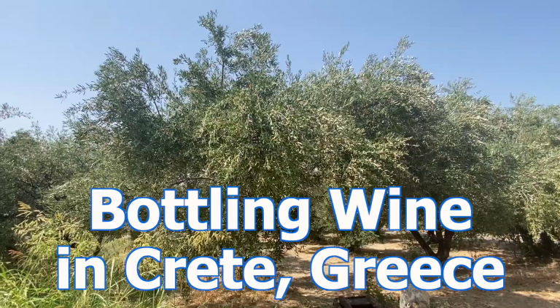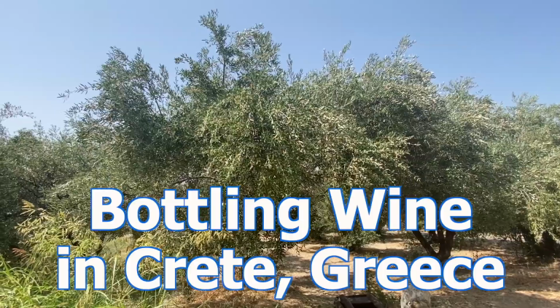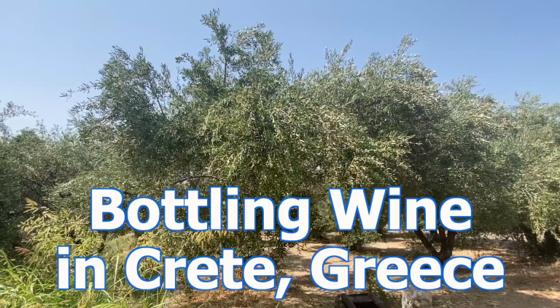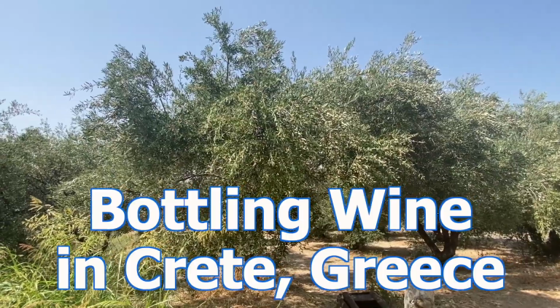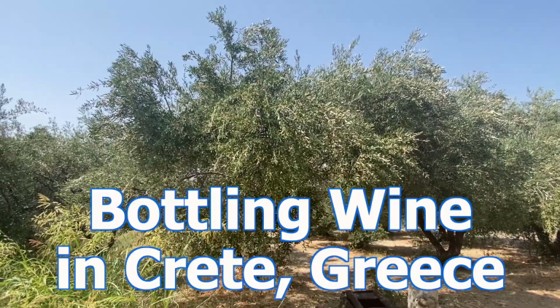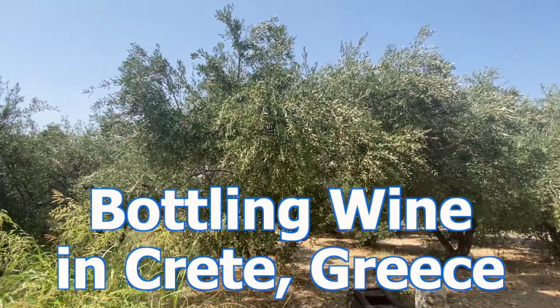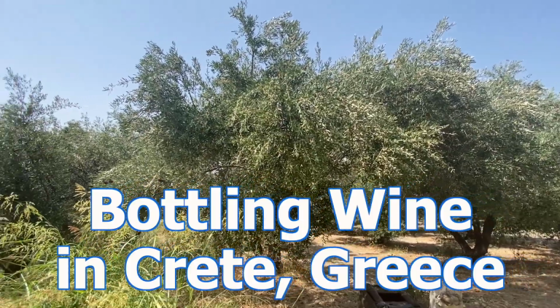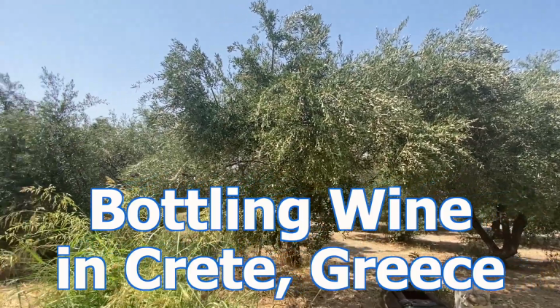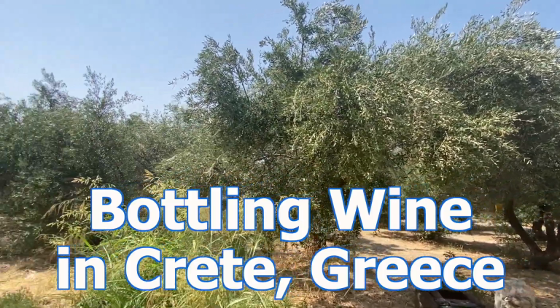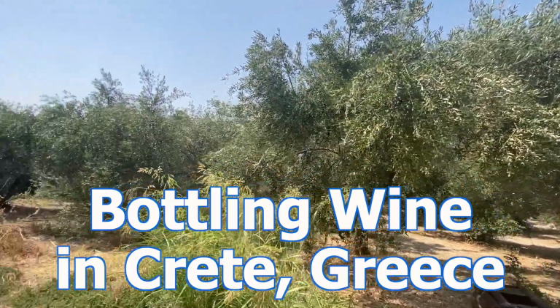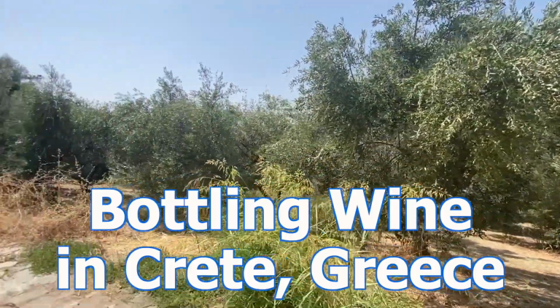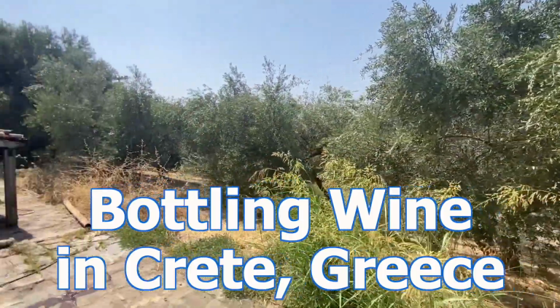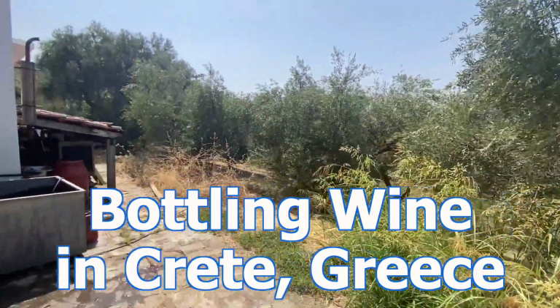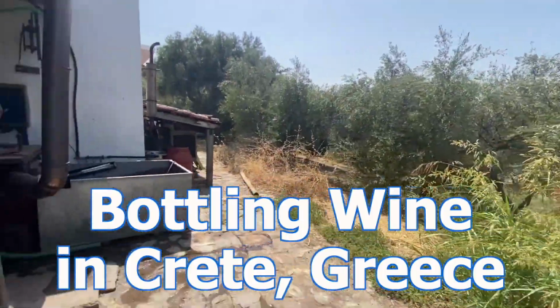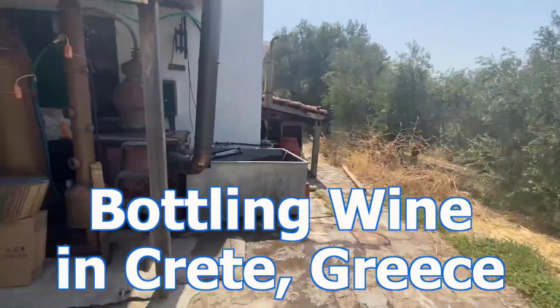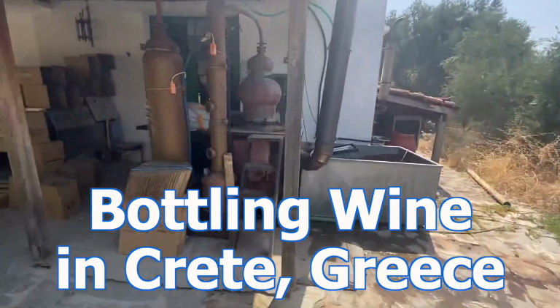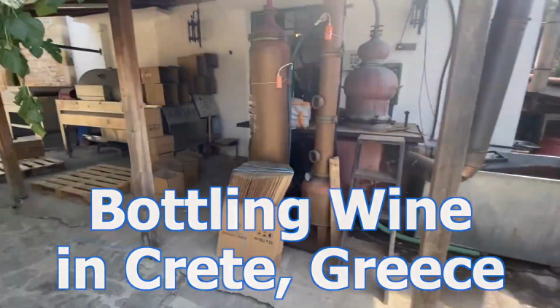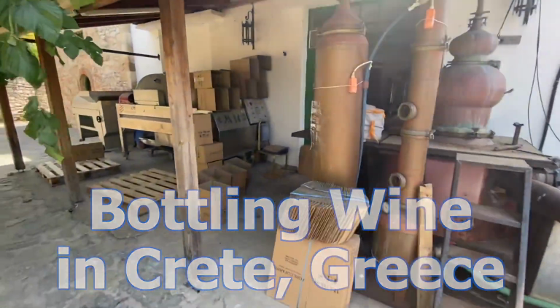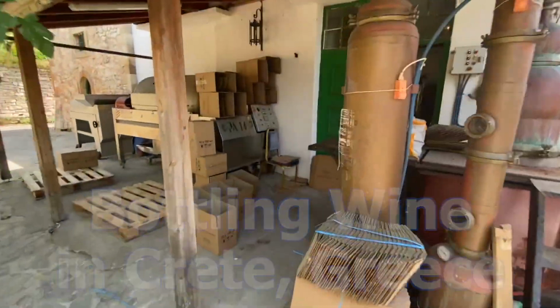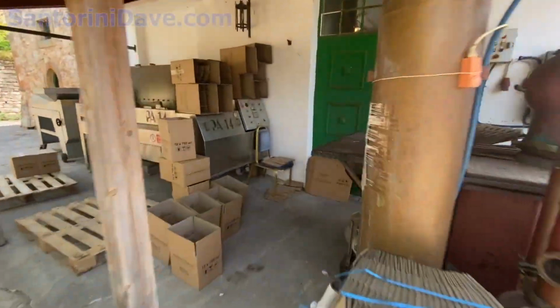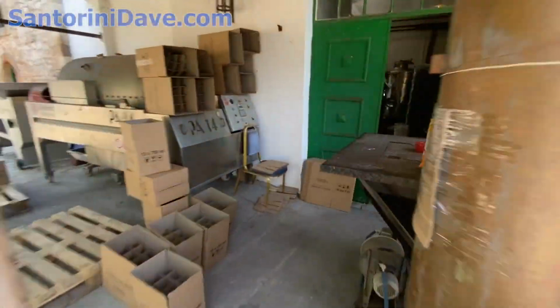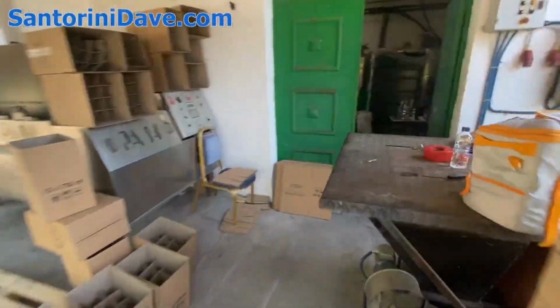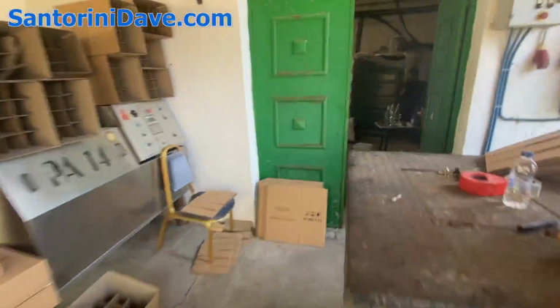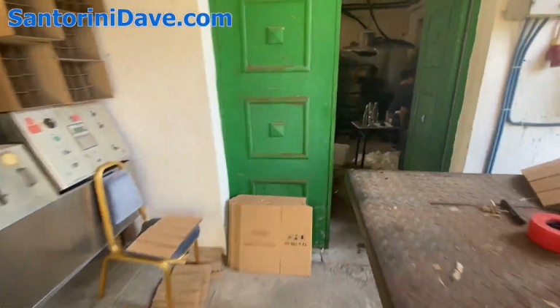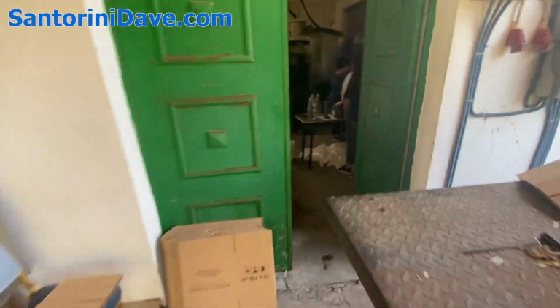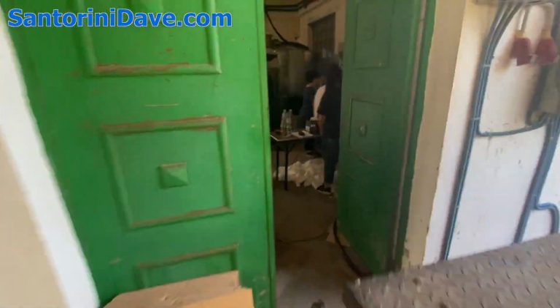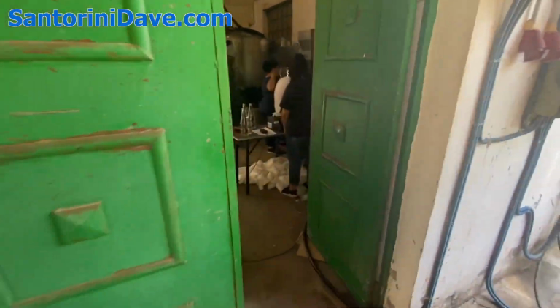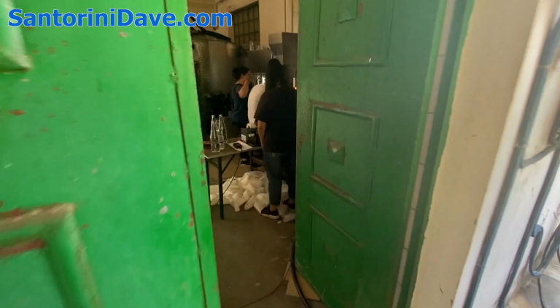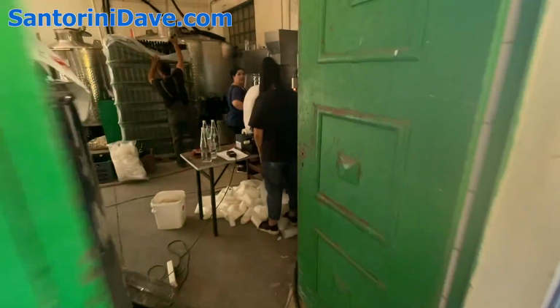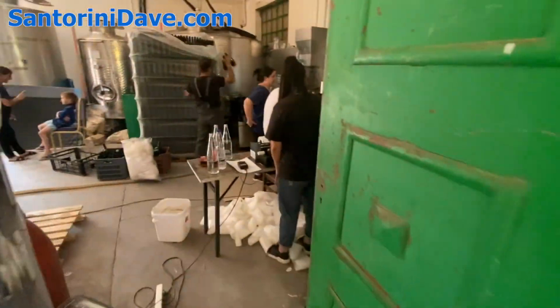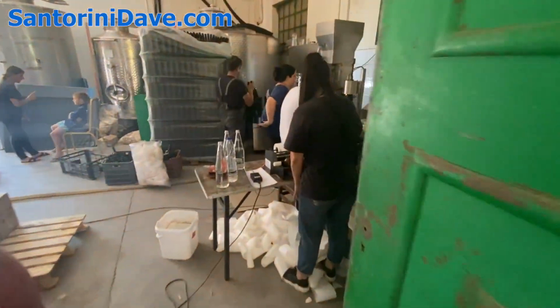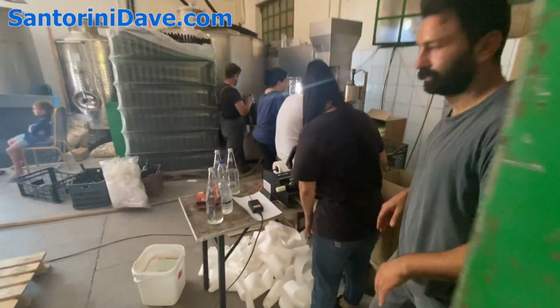I'm Len, the filmmaker for Santorini Dave, and I'm here at Agreco Farms on the outskirts of Rethymno, right on the edge of the olive tree grove and on the edge of the vineyard.